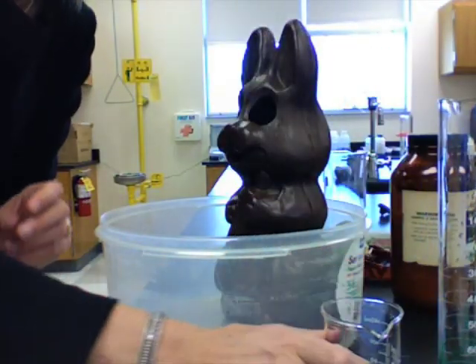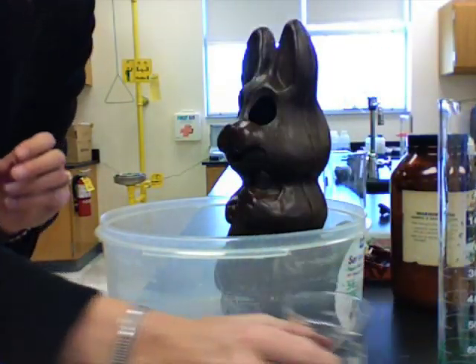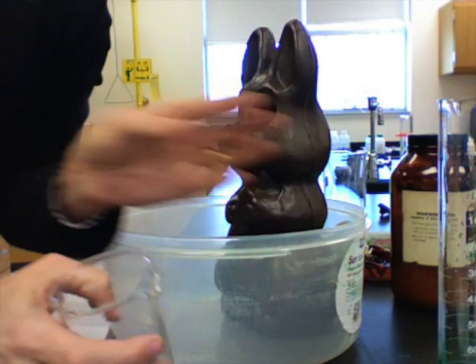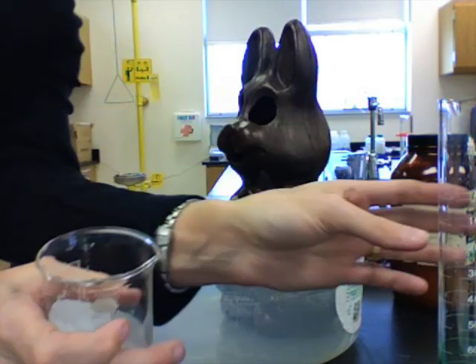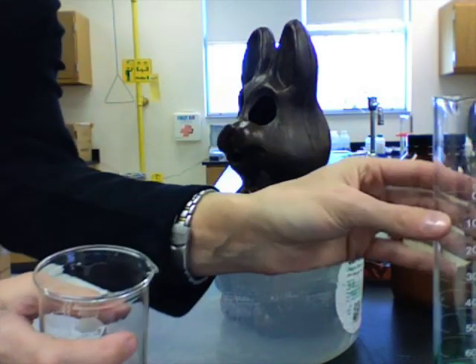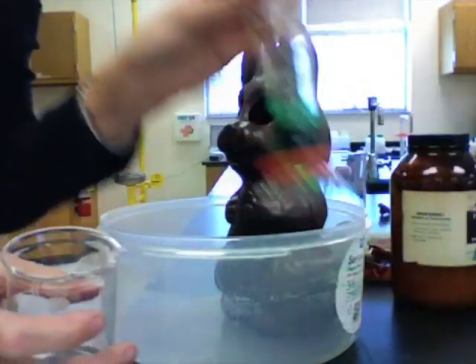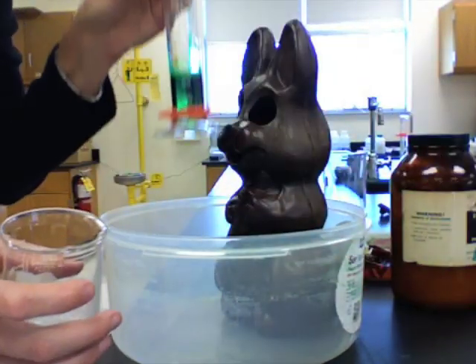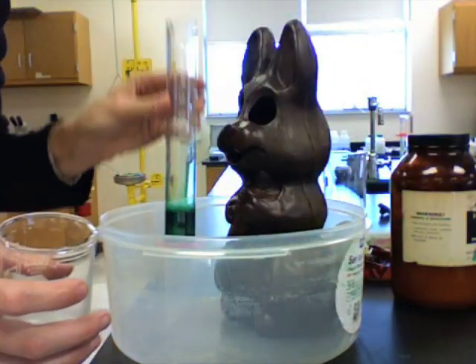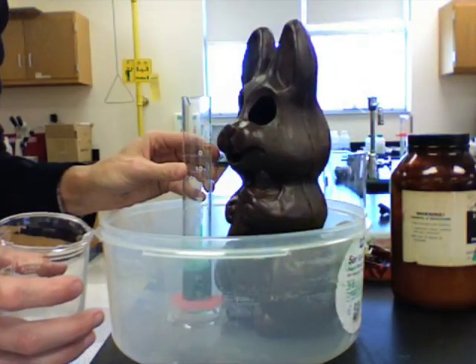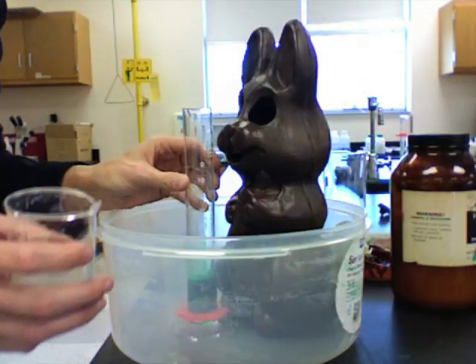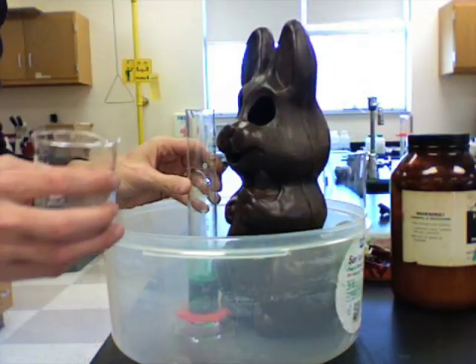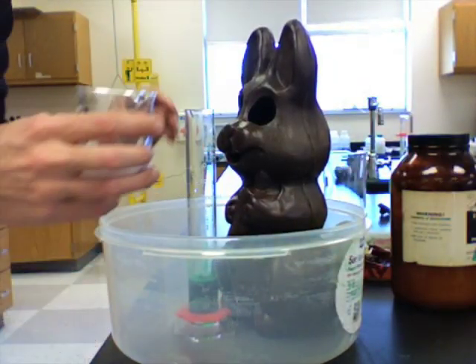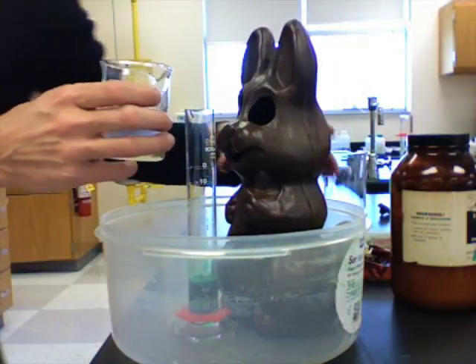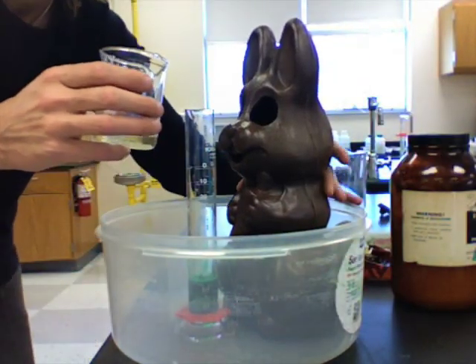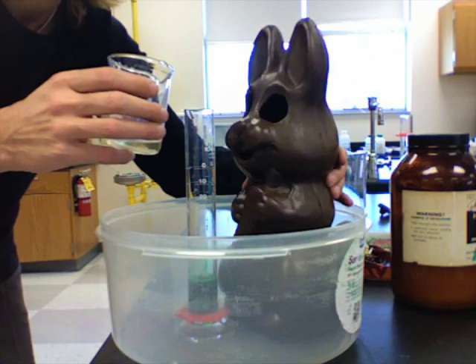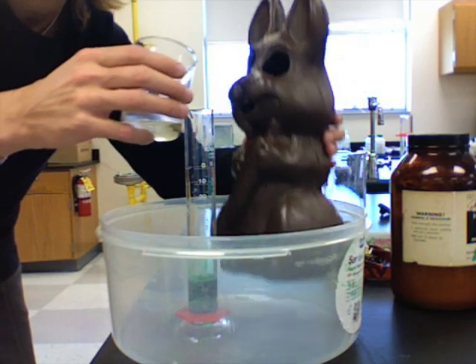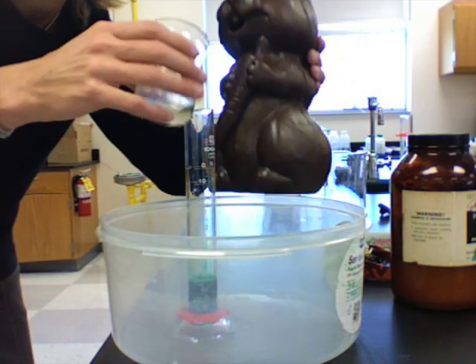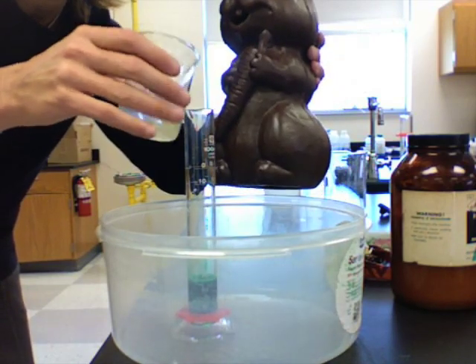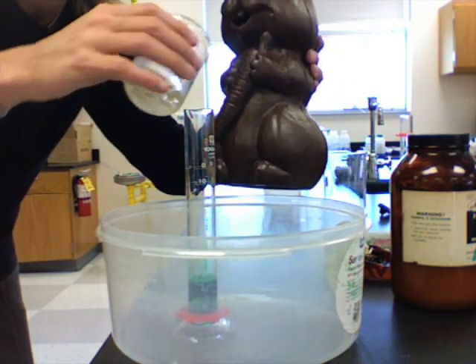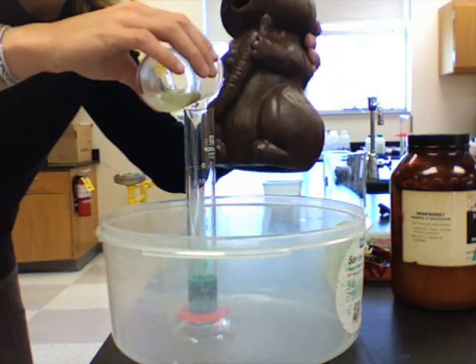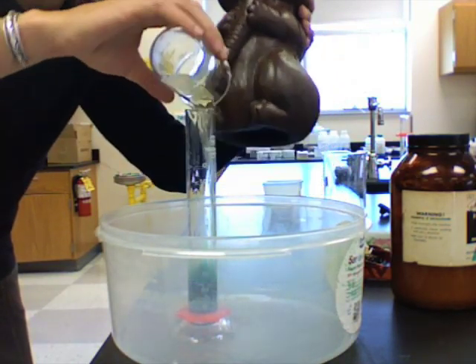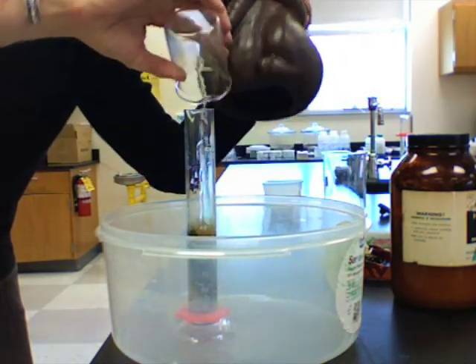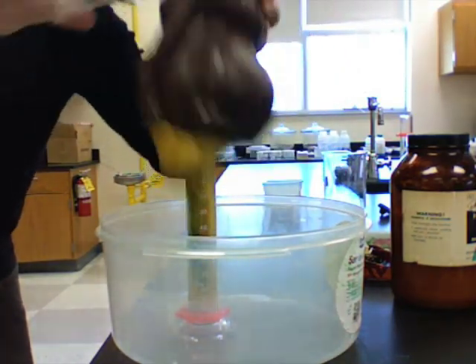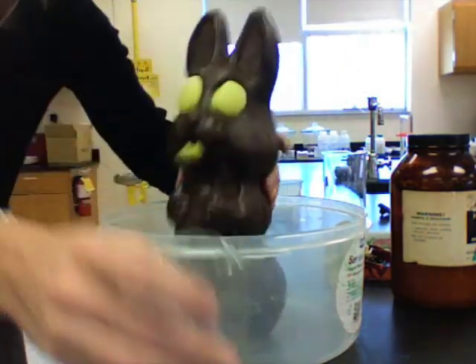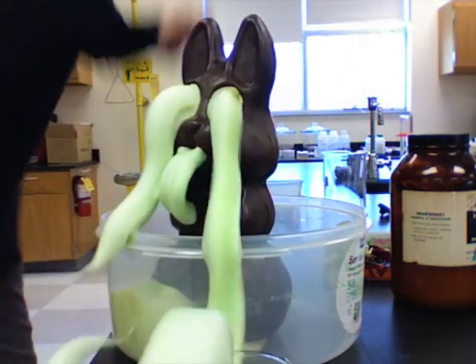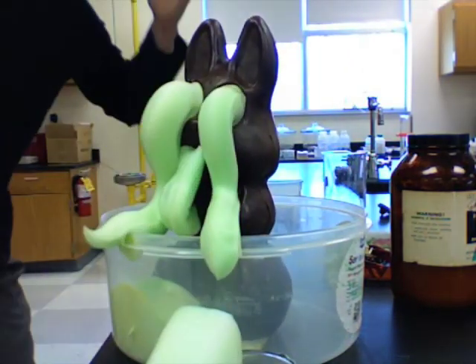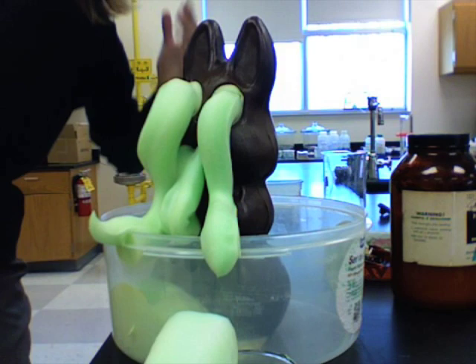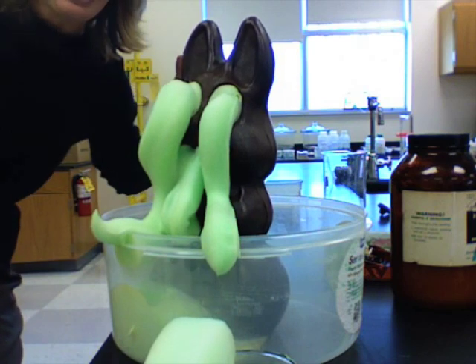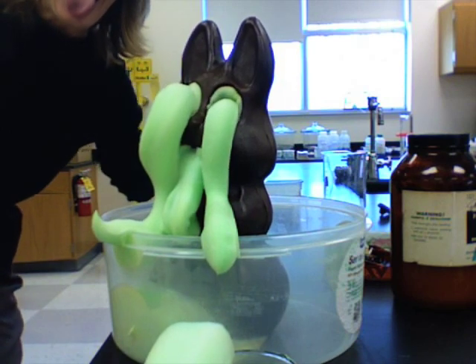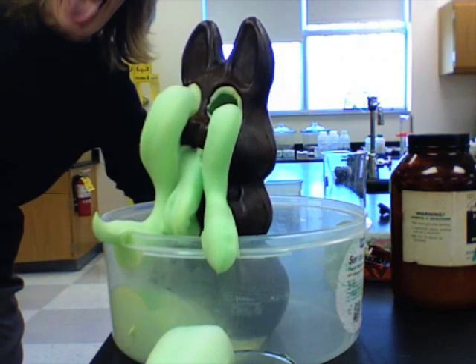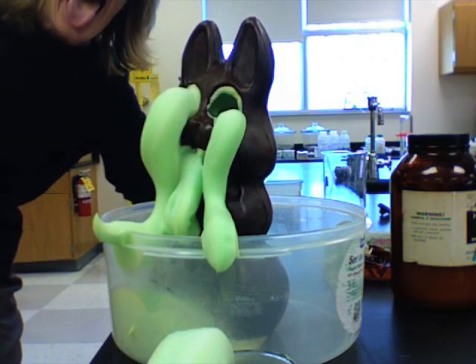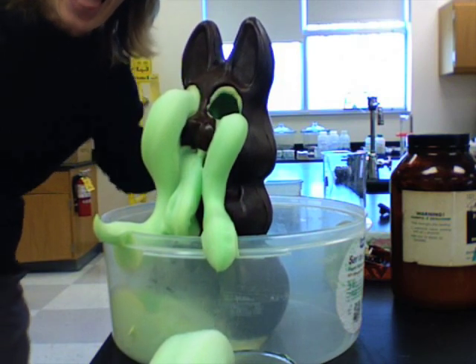So what I'm going to do is take the potassium iodide solution, which is my catalyst, and pour it into the hydrogen peroxide. And I get a decomposition reaction! Holy crap!